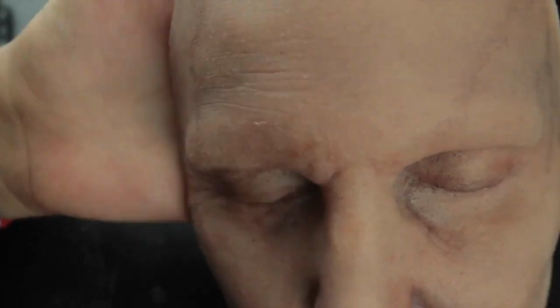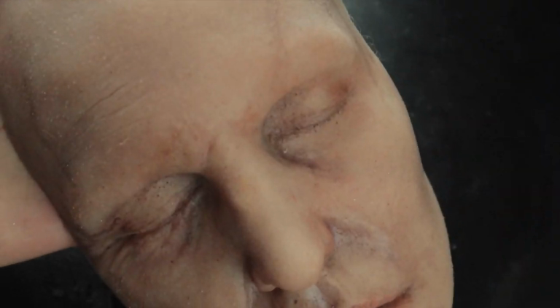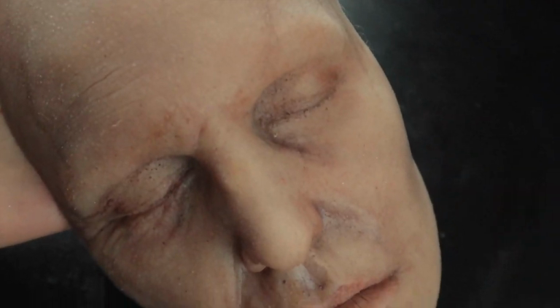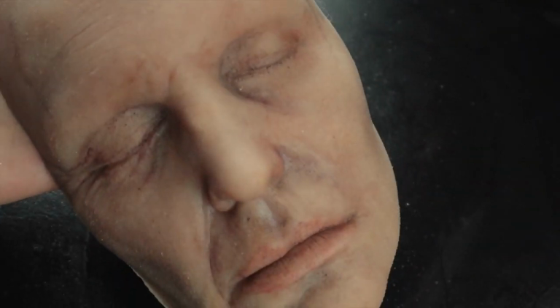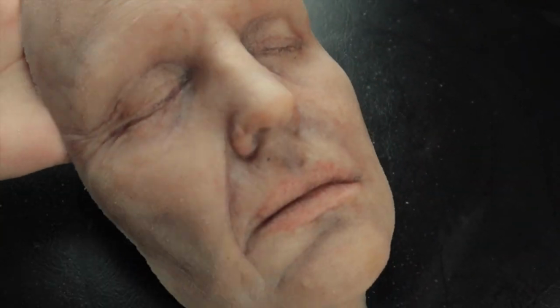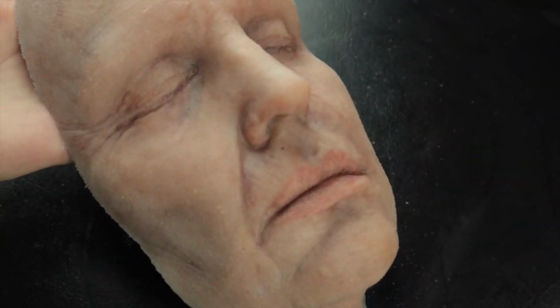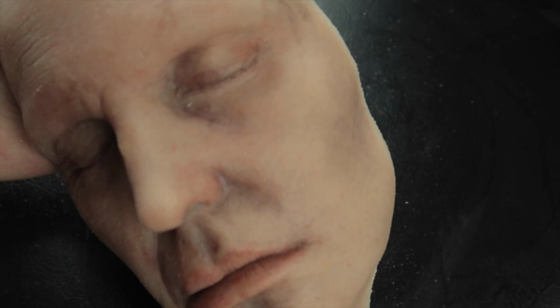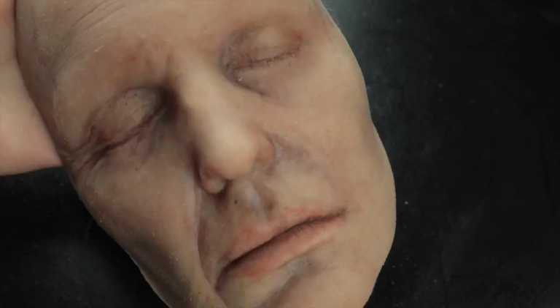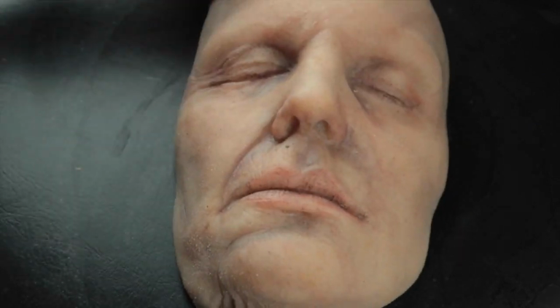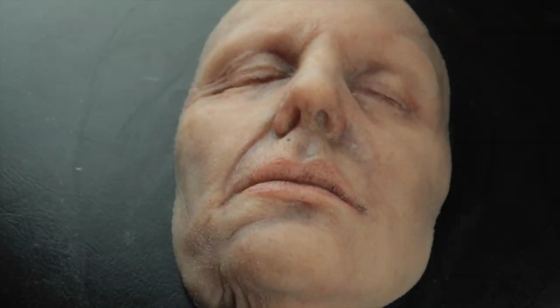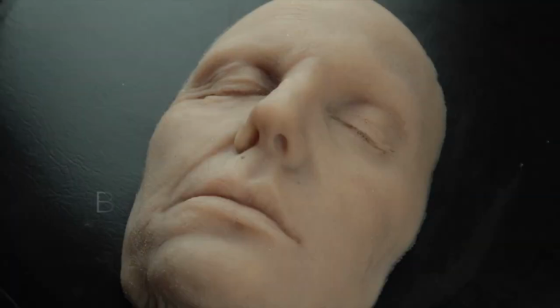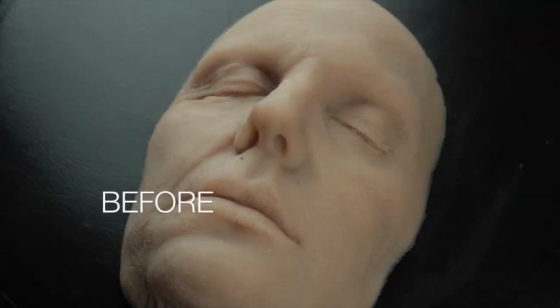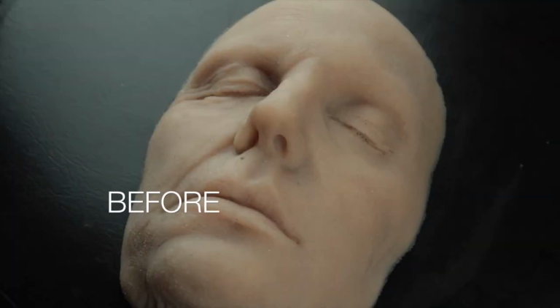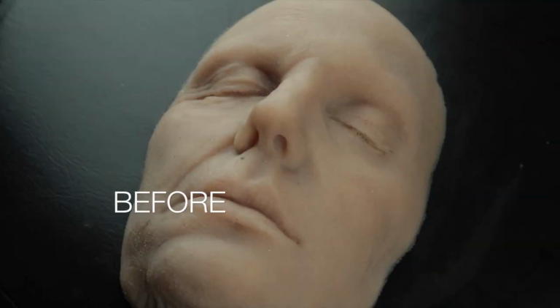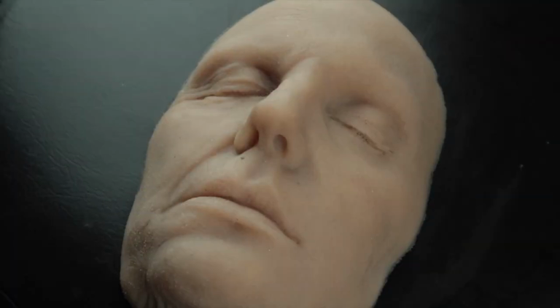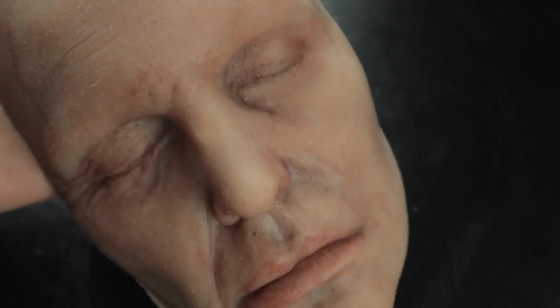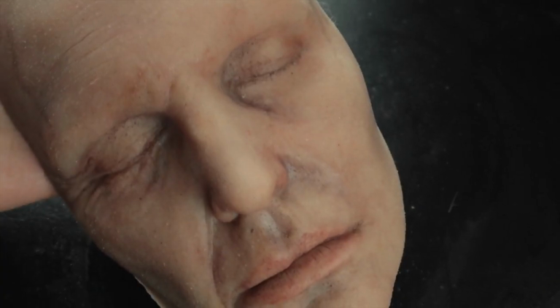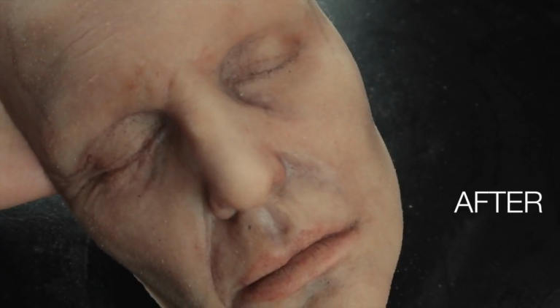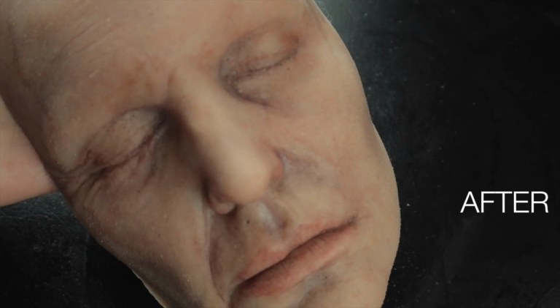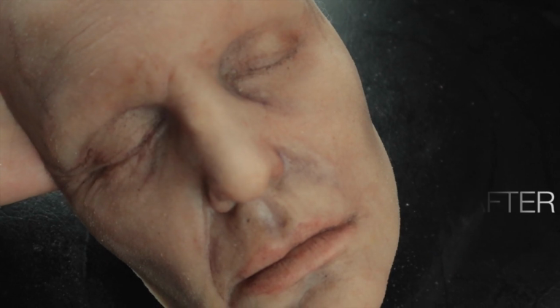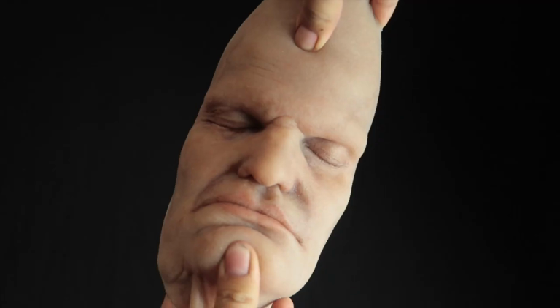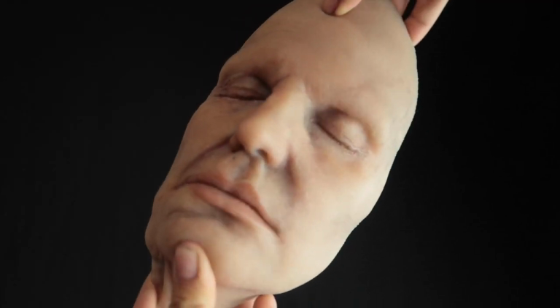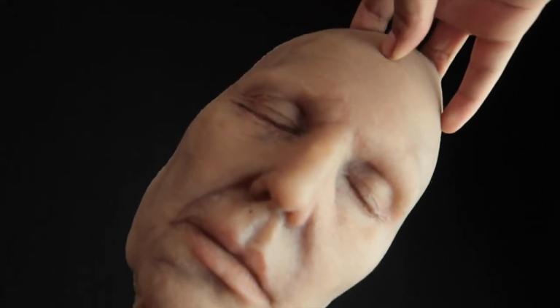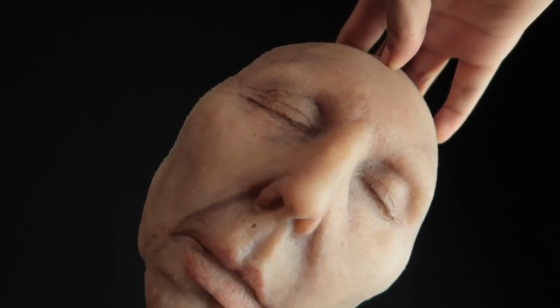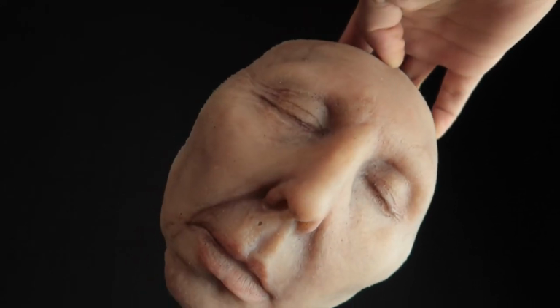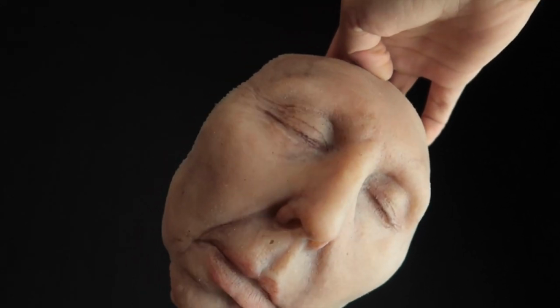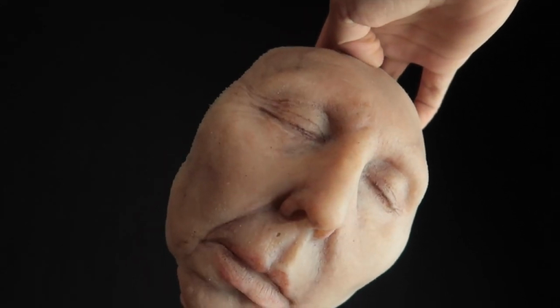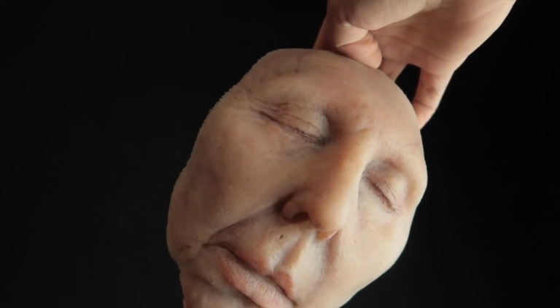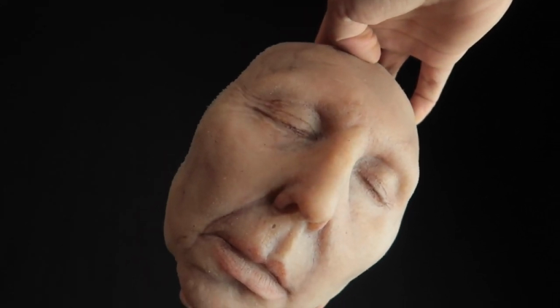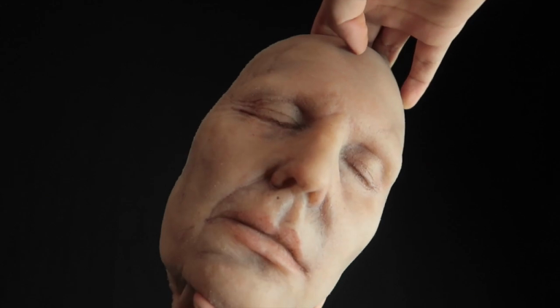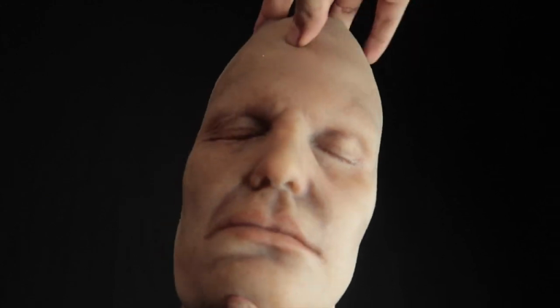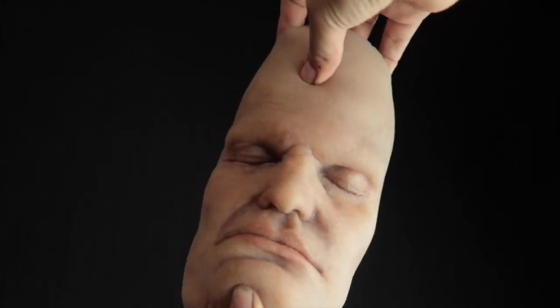And there you have it — the human silicone face. Looks kind of creepy when you leave it alone. Here's the before and then here's the after, and here's me just playing with it because I like playing with this face and it's really funny.